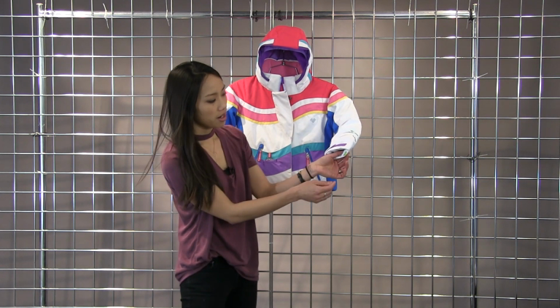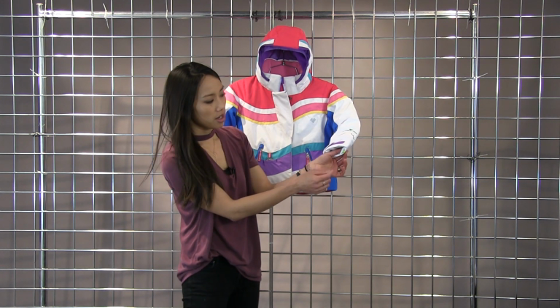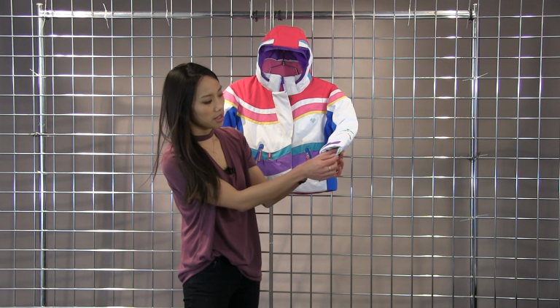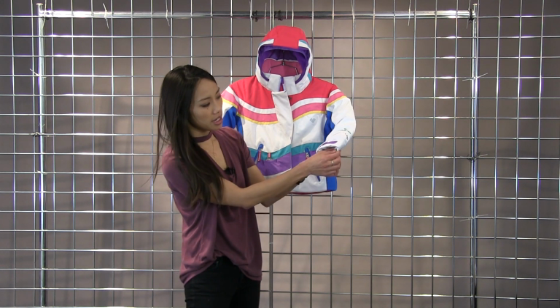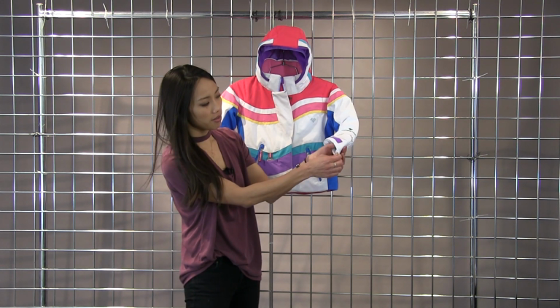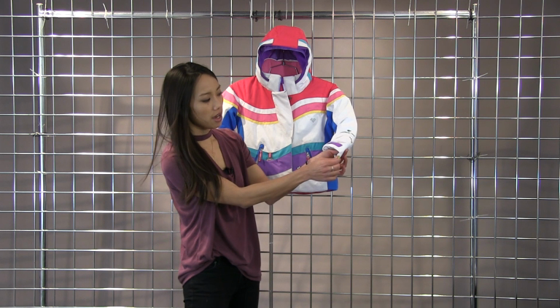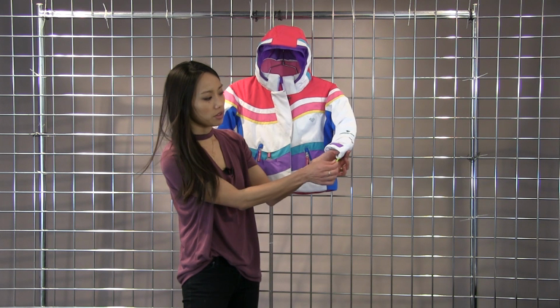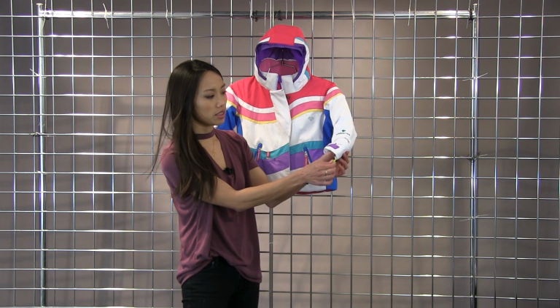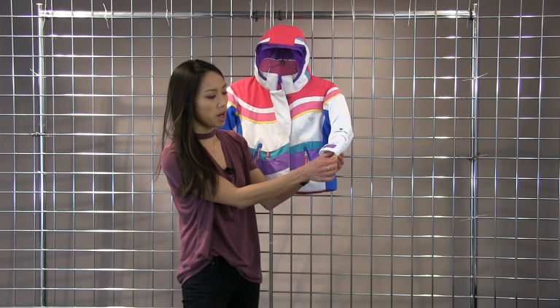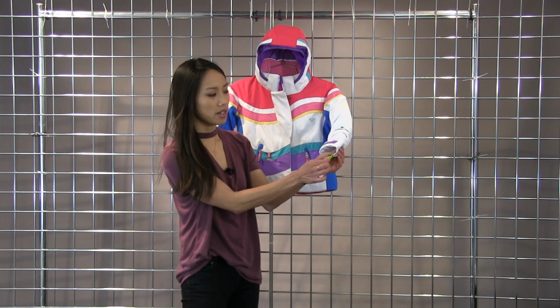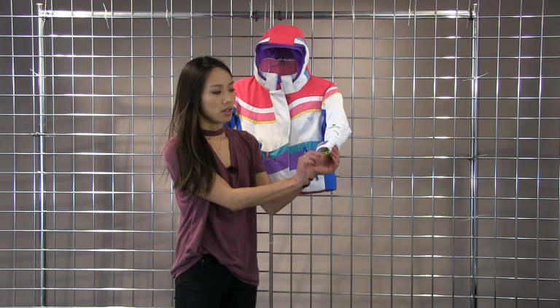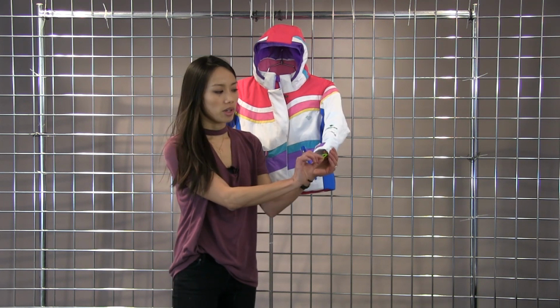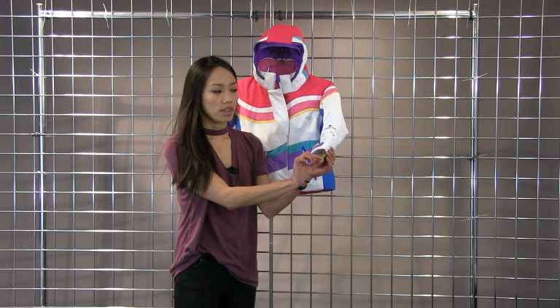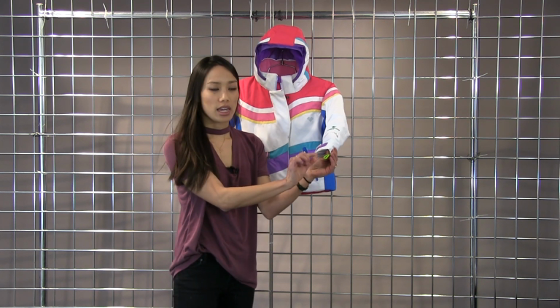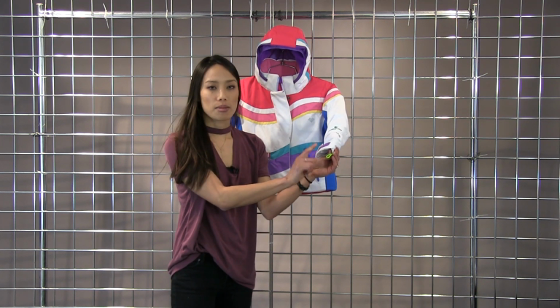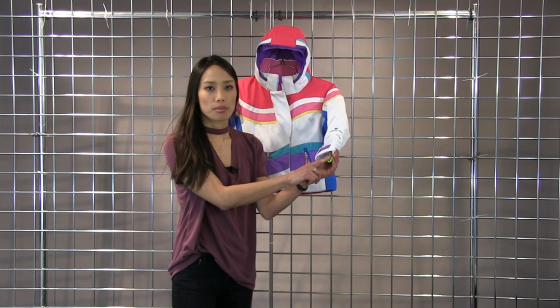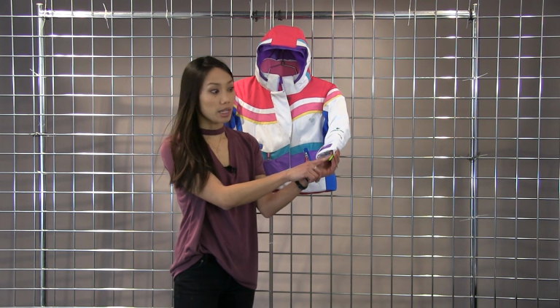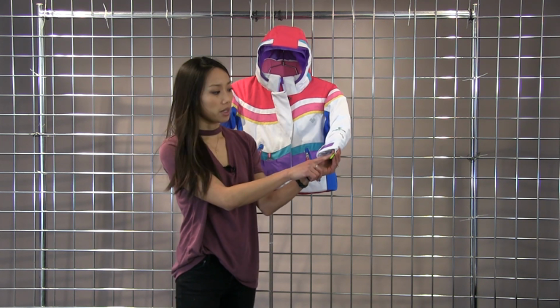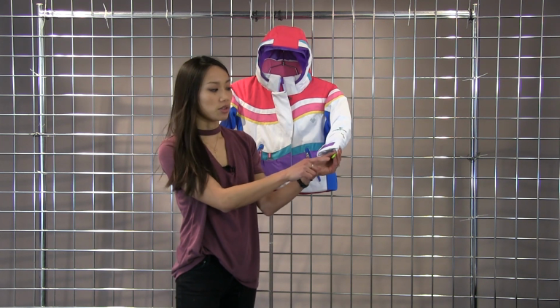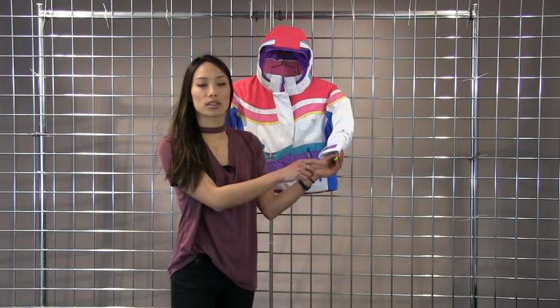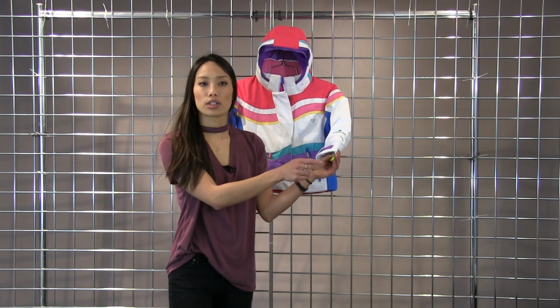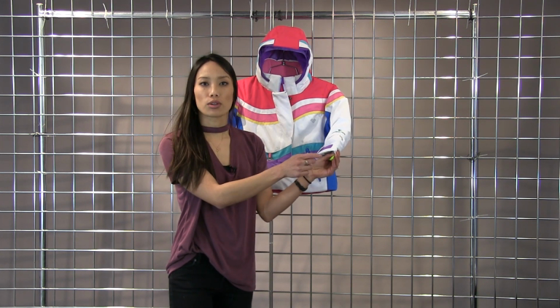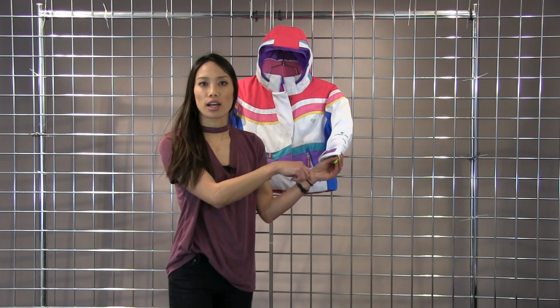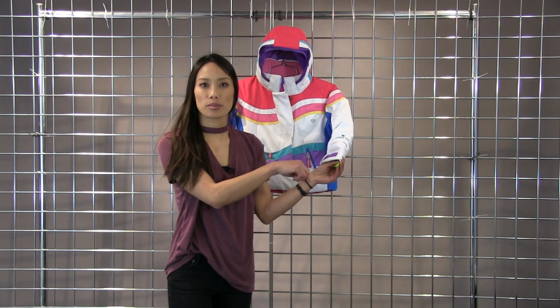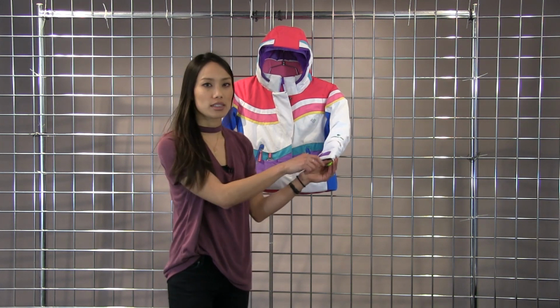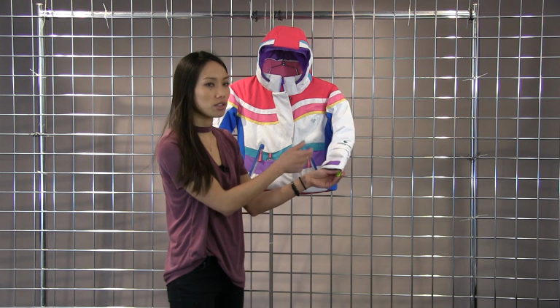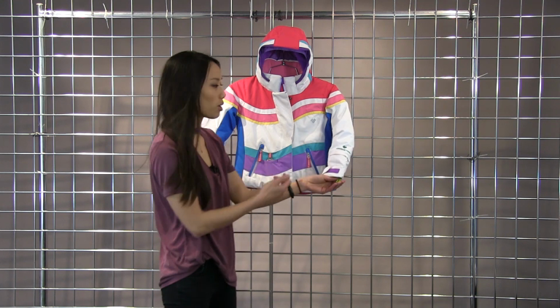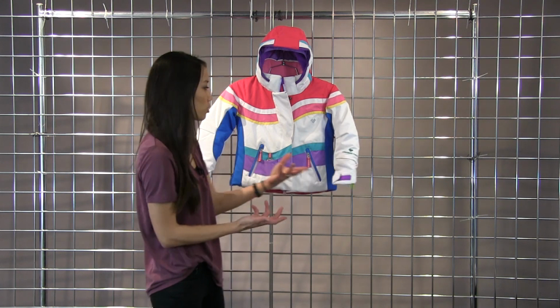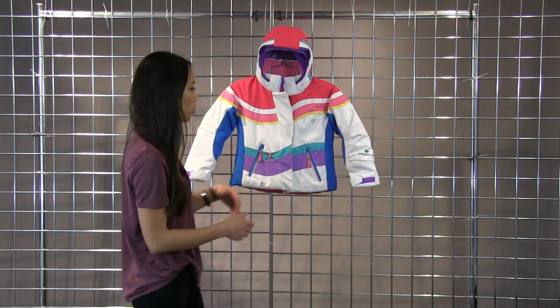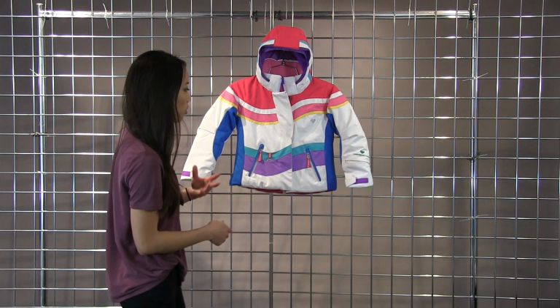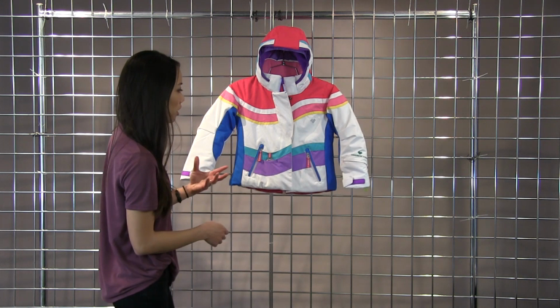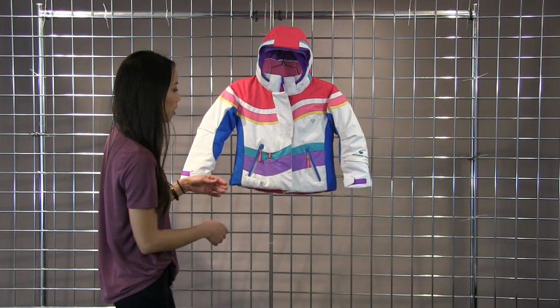And then on the end of the cuff there's this little pocket with a clip and you can hook your gloves or mittens there so you don't lose them while you're walking around.